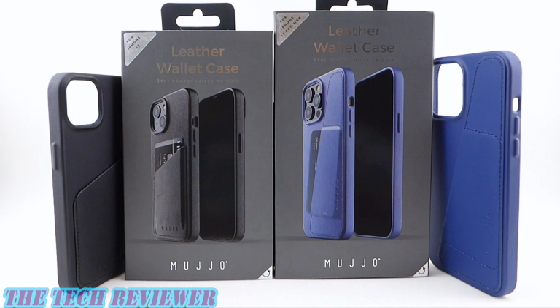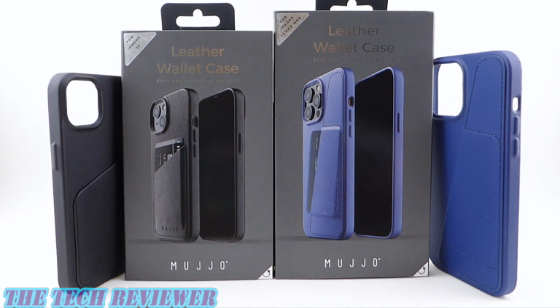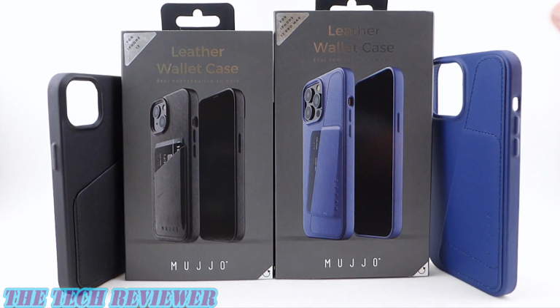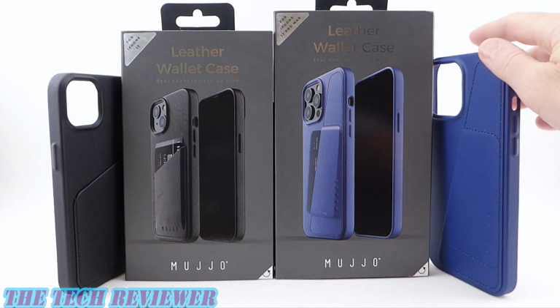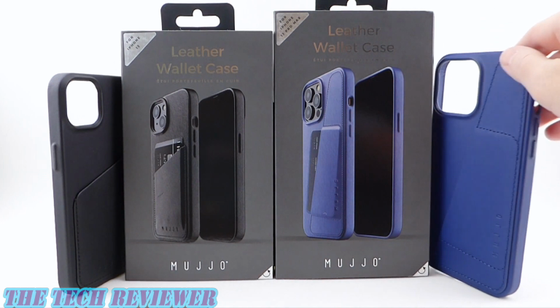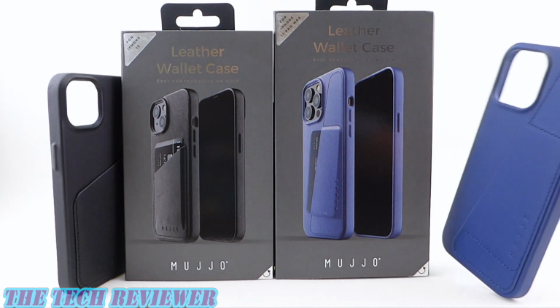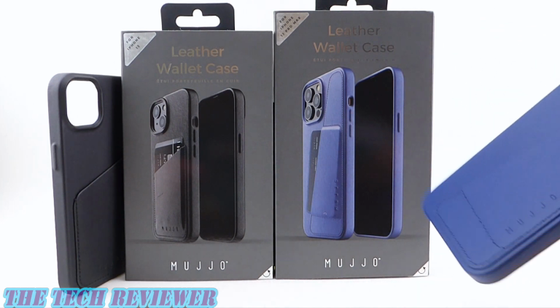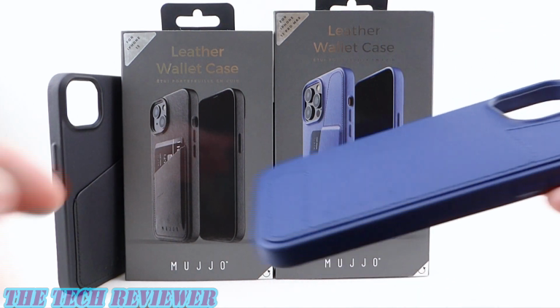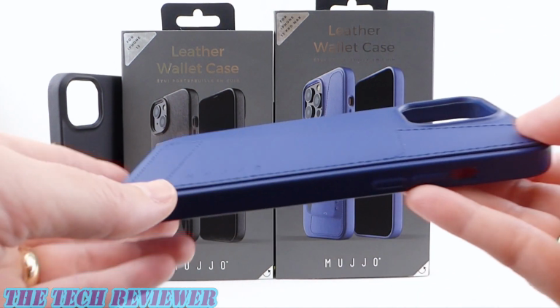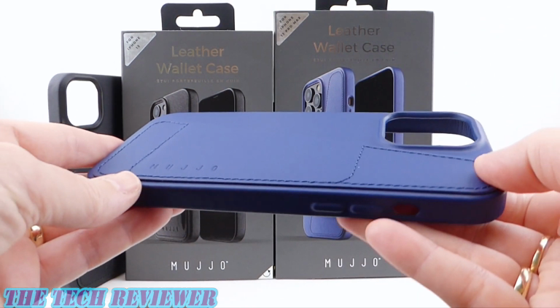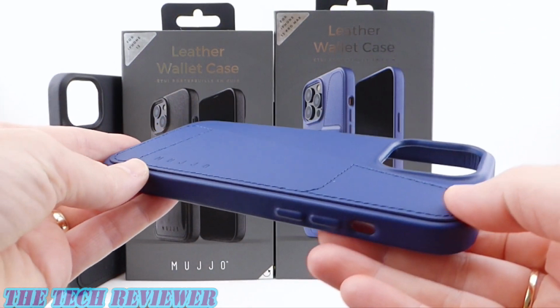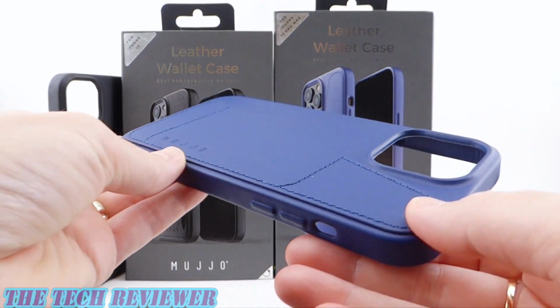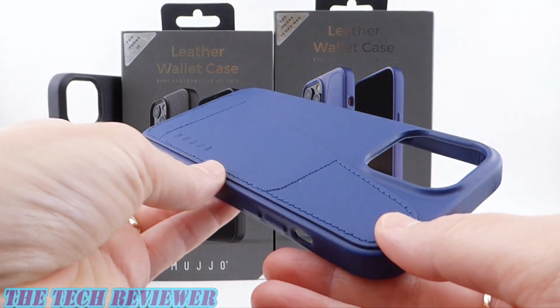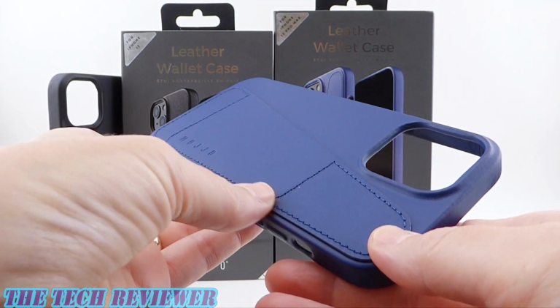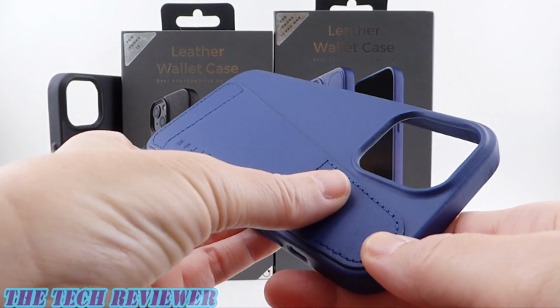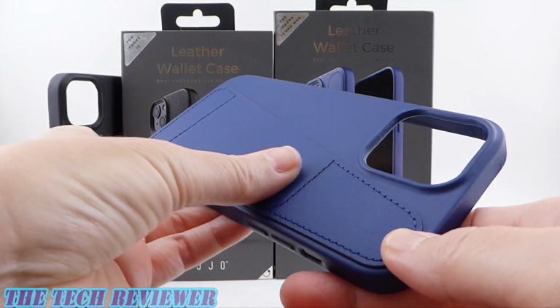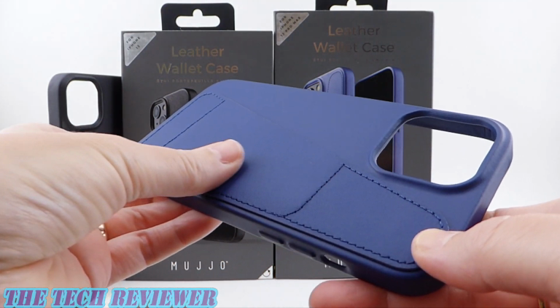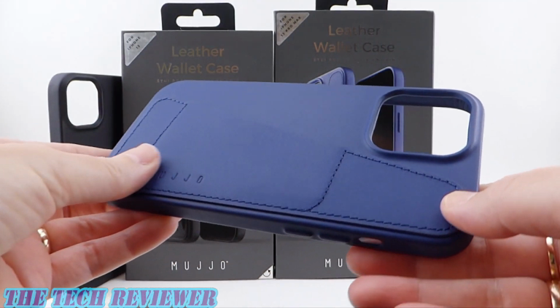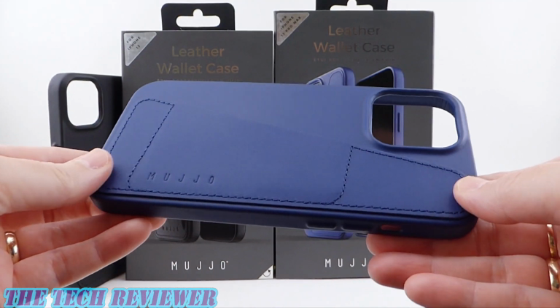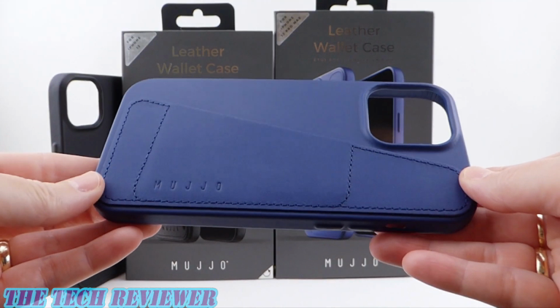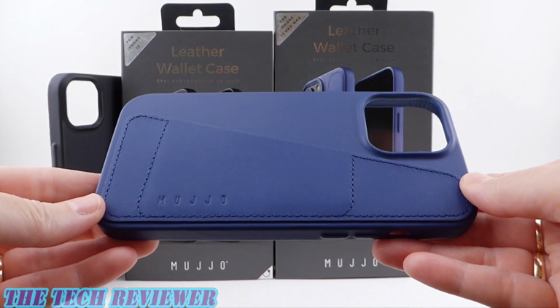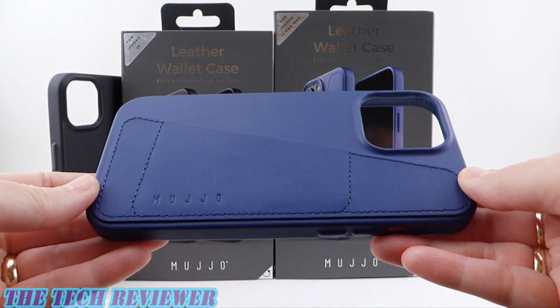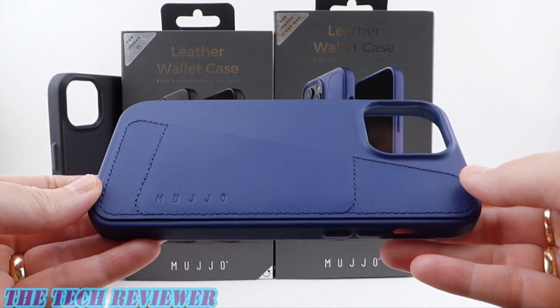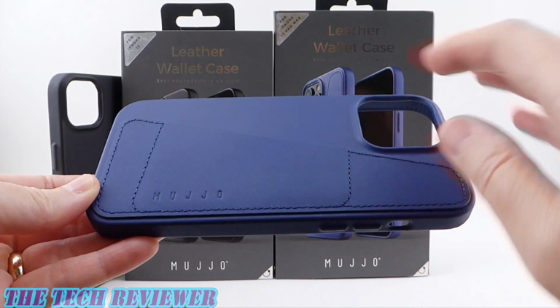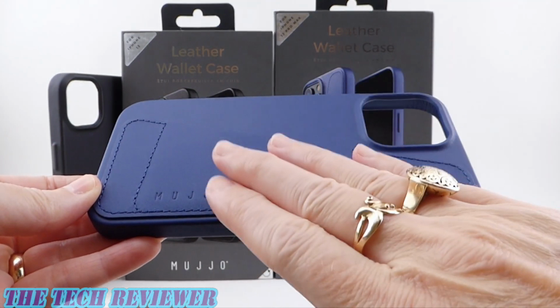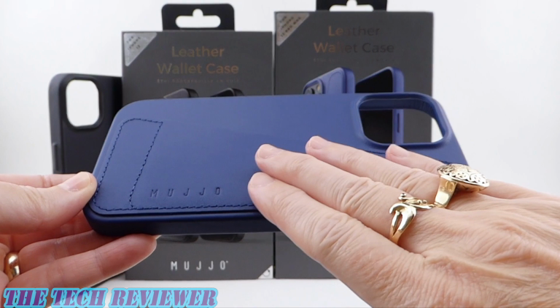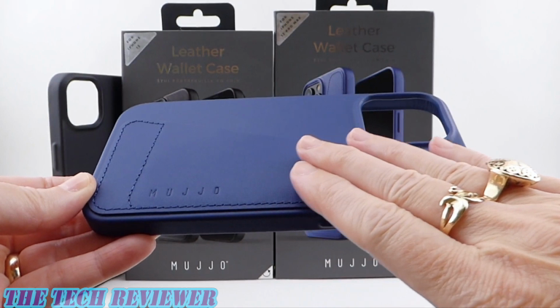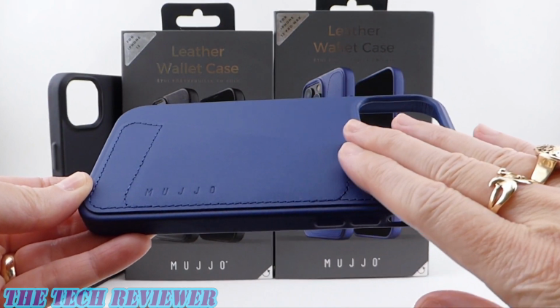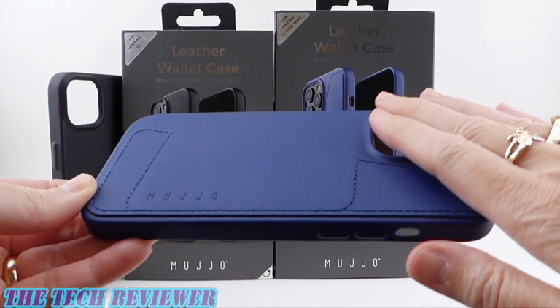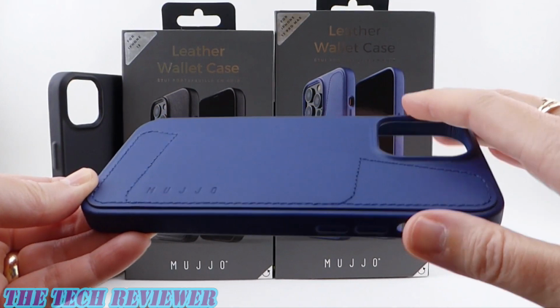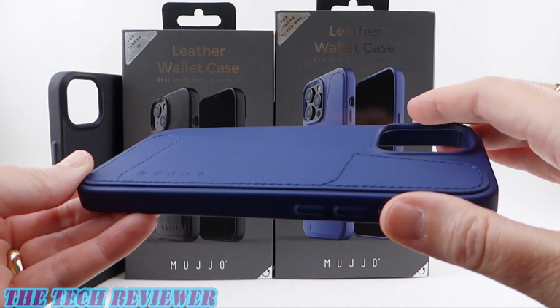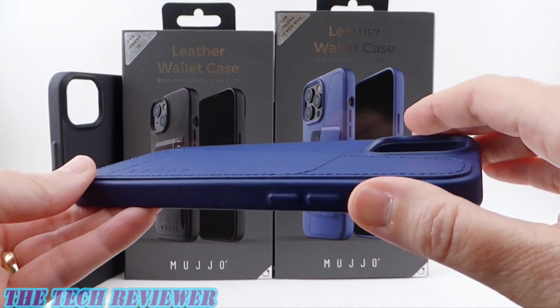Hi everyone, this is Kristen with the Tech Reviewer. Looking for a quality leather case for your new iPhone 13 series phone? Want to be able to carry a few cards around with you, but don't want to mess with a MagSafe wallet? You might want to check out the Mujo full leather wallet case.